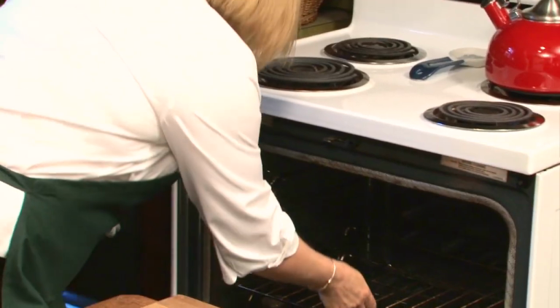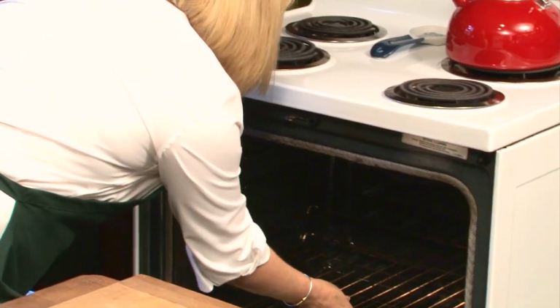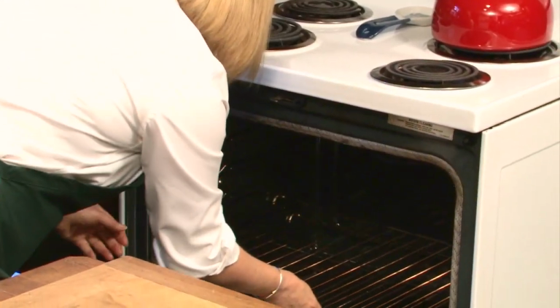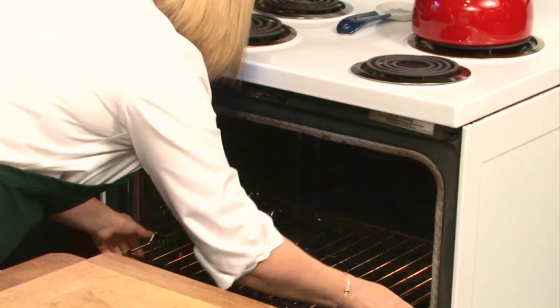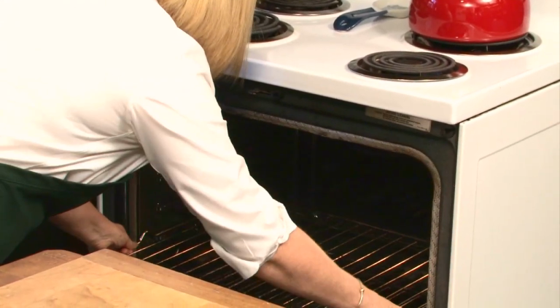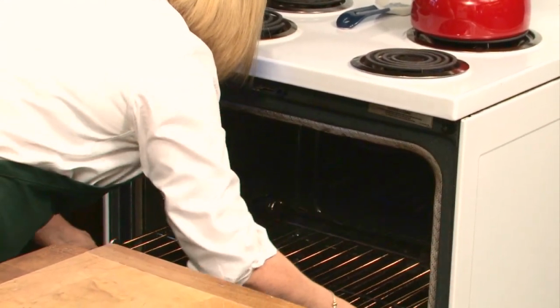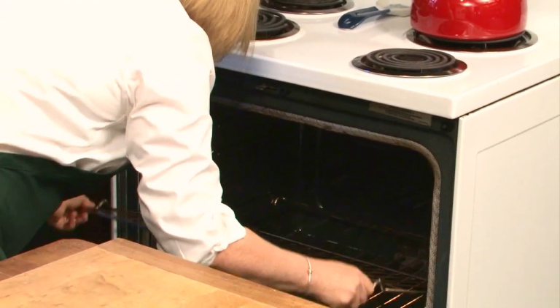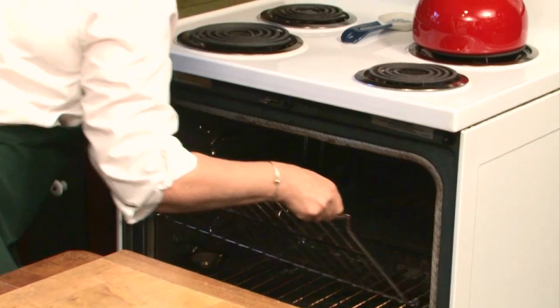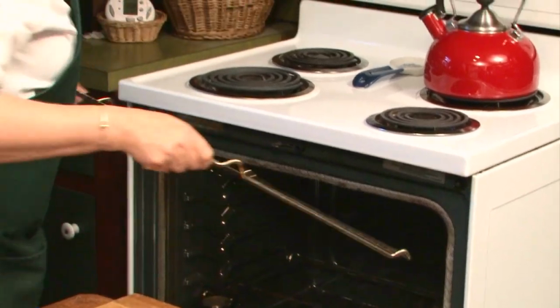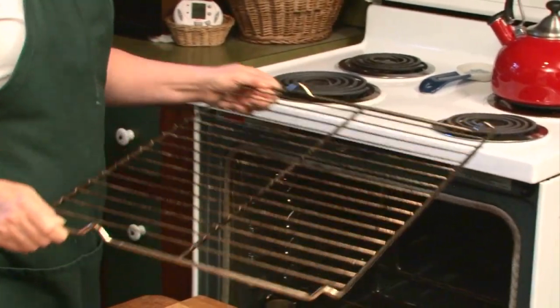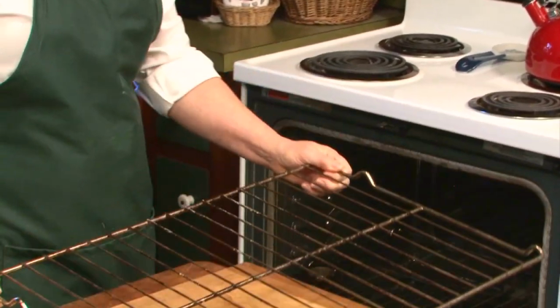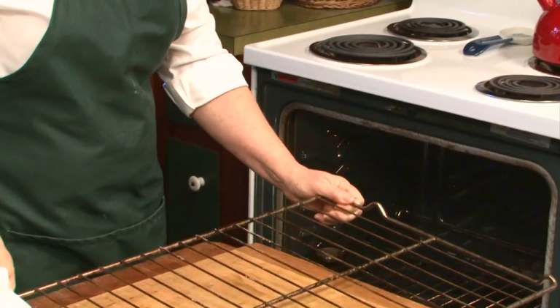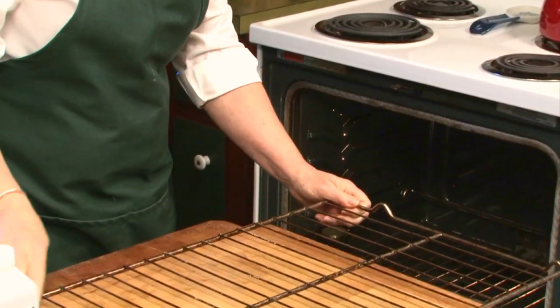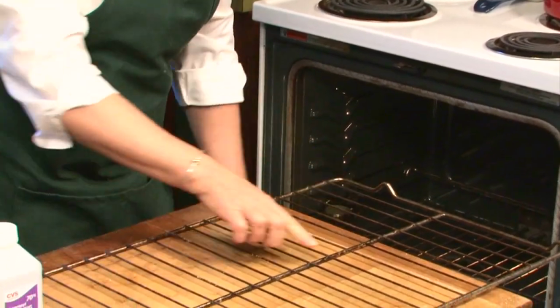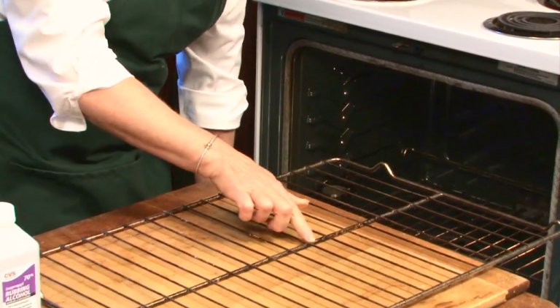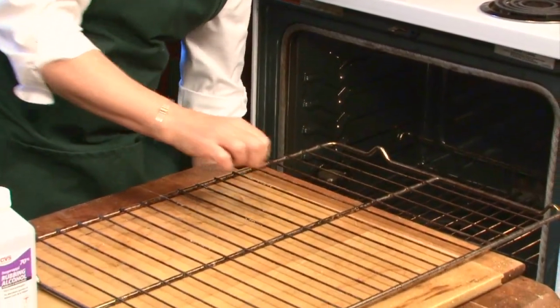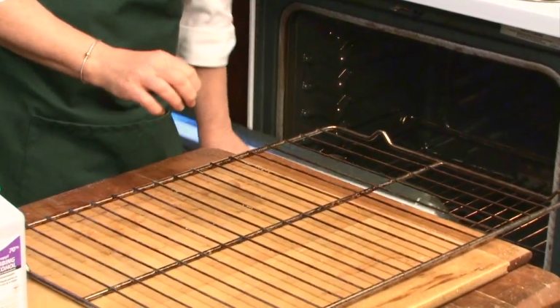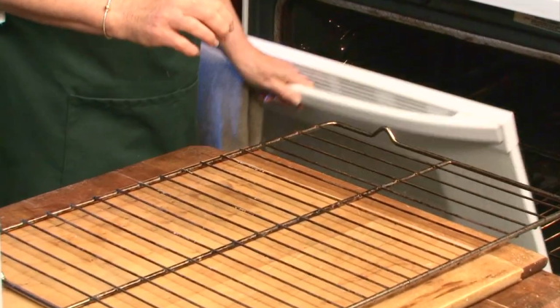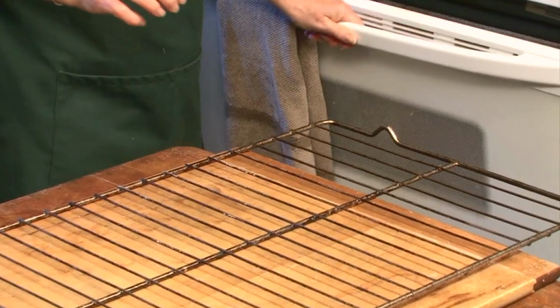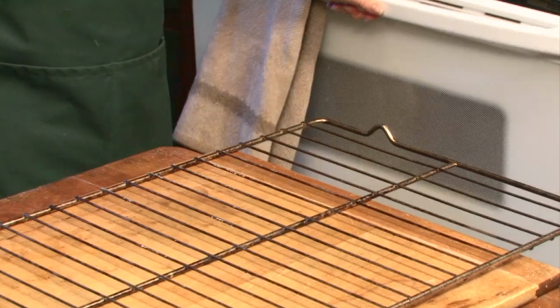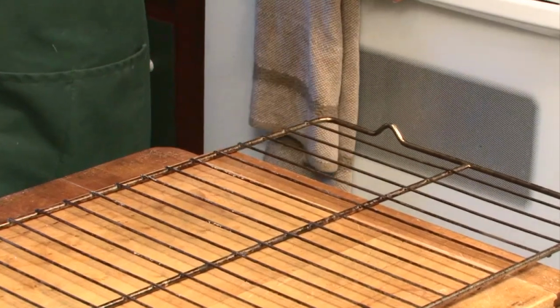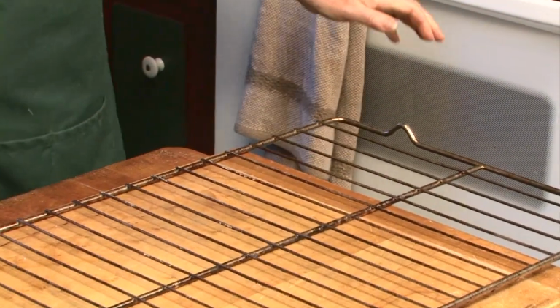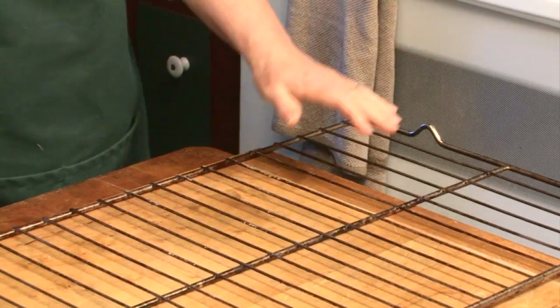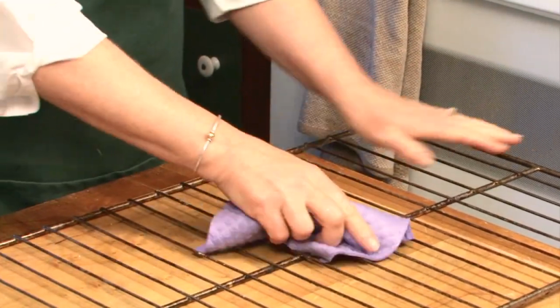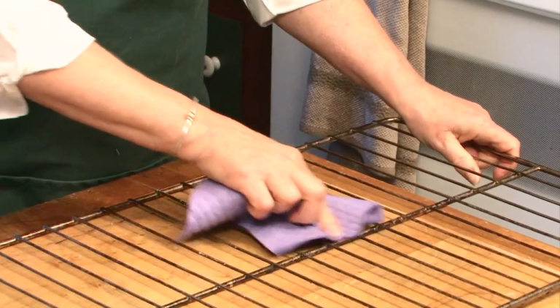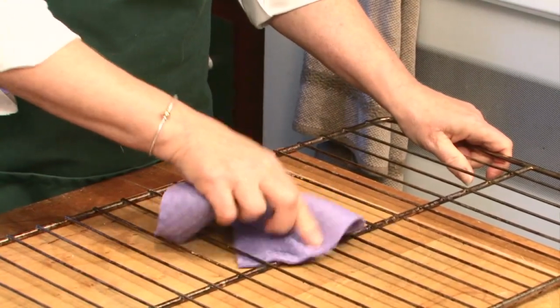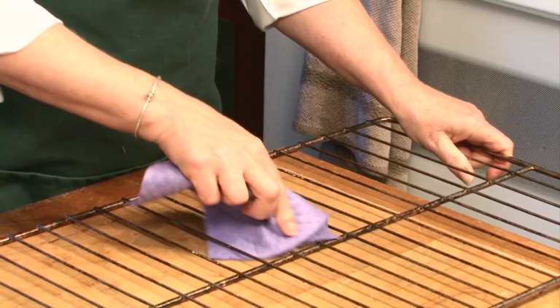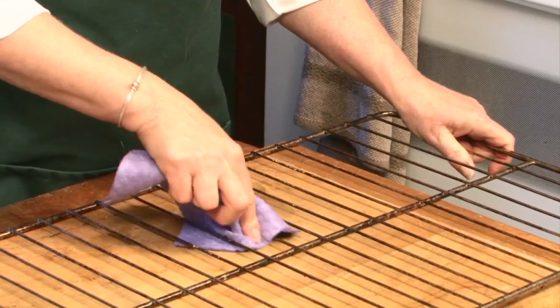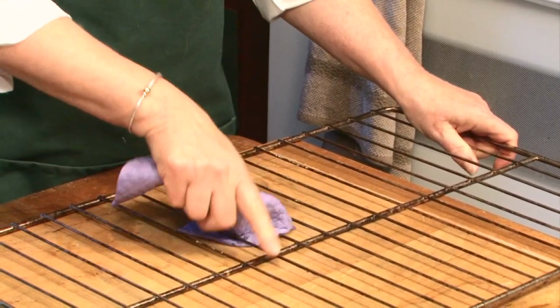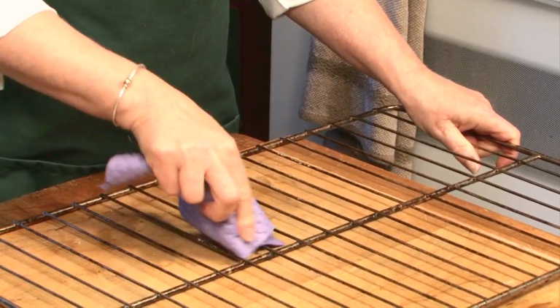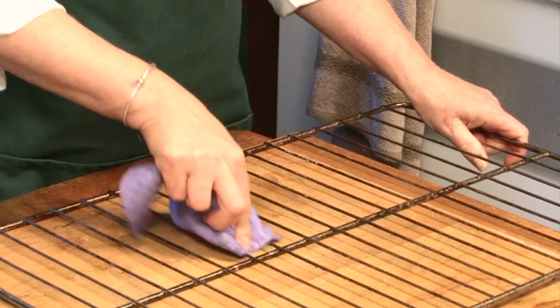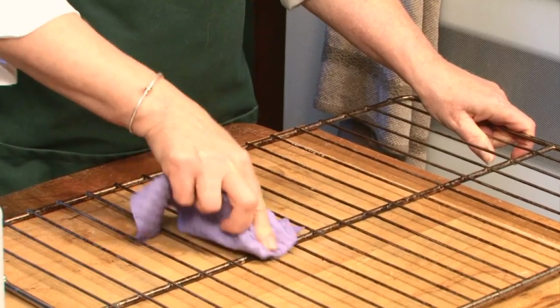So inside the oven here, we're going to pull this rack out and you can see the build-up that's on there. What you want to do is just wipe it off a little bit first just to get anything that's built up. See how it's coming off just by that?